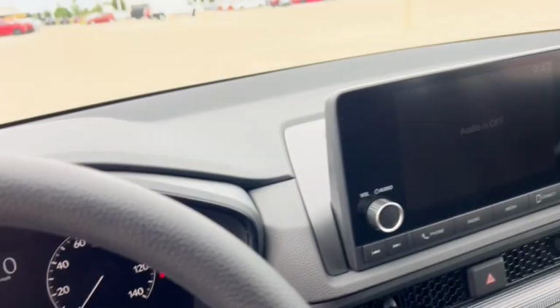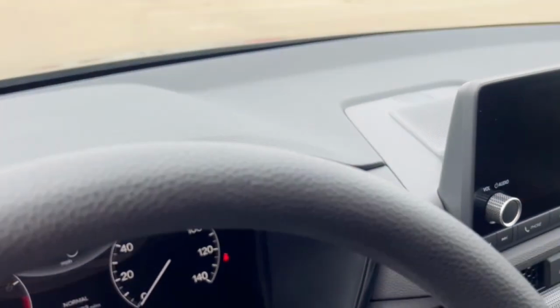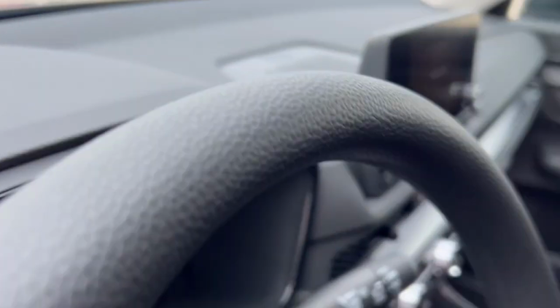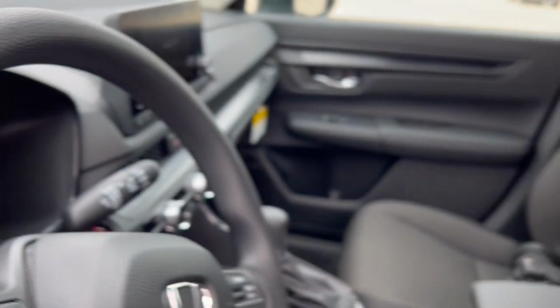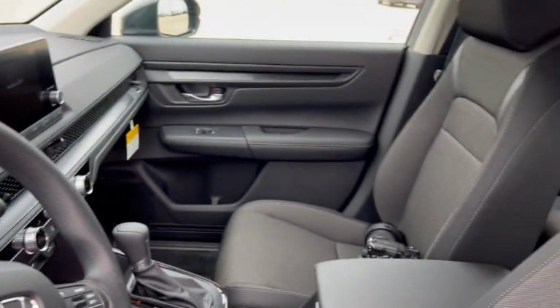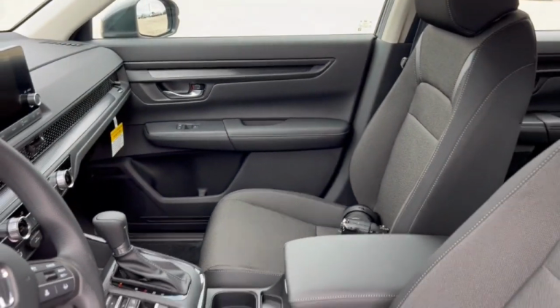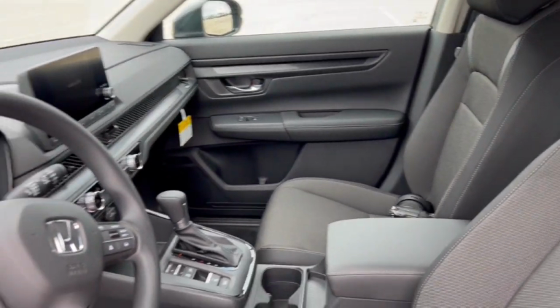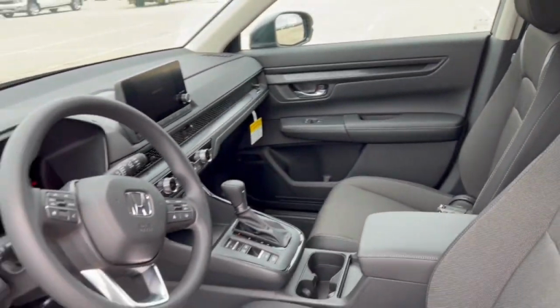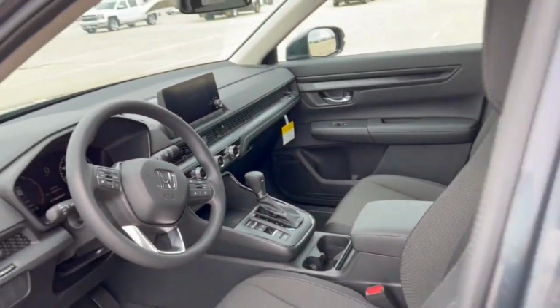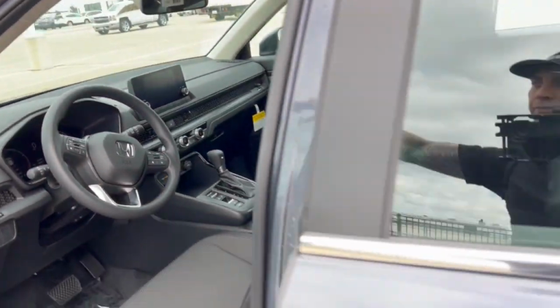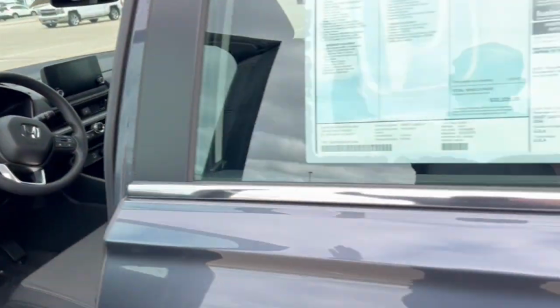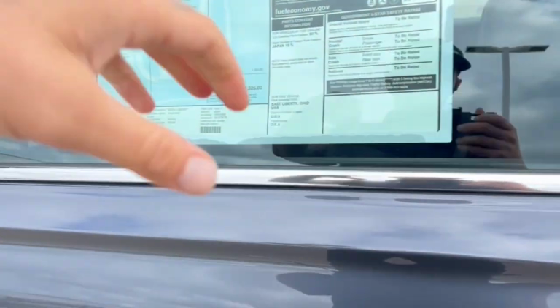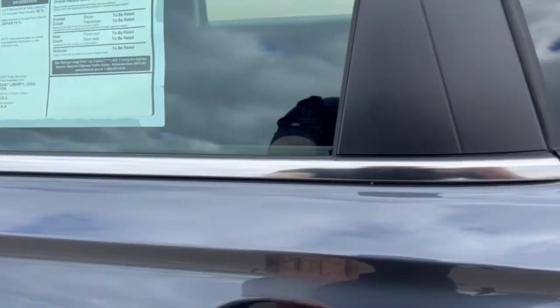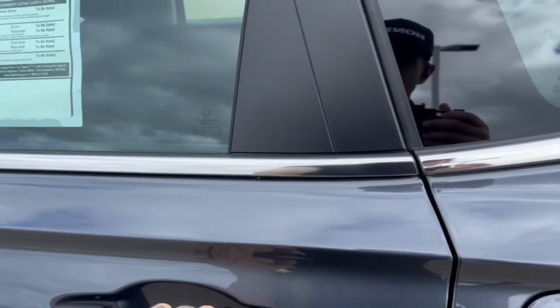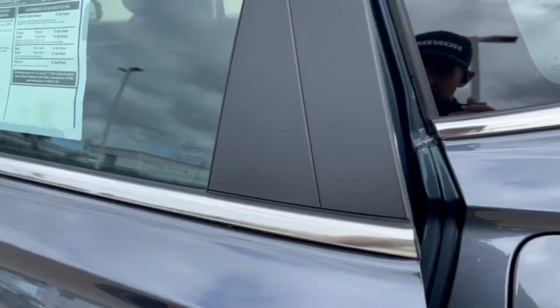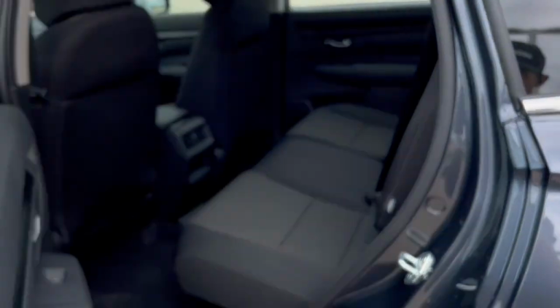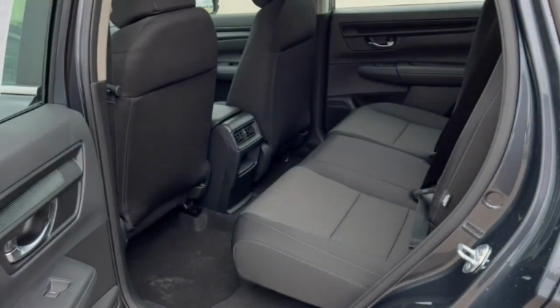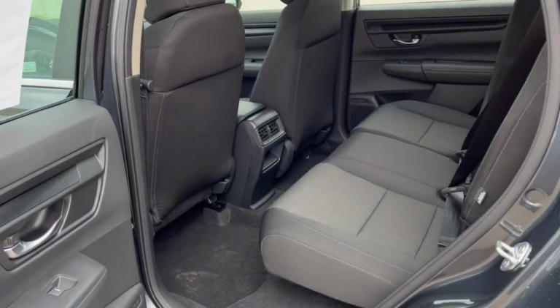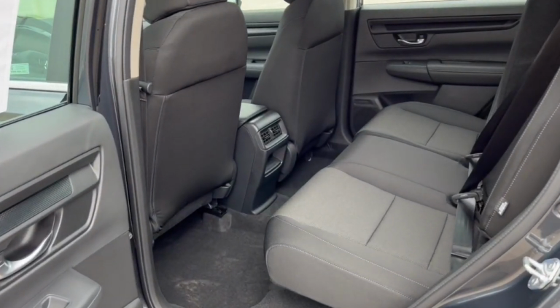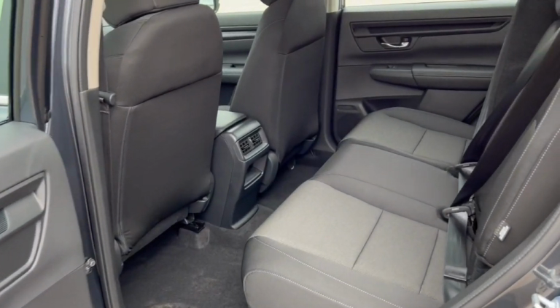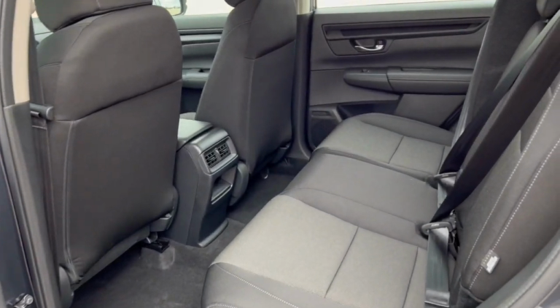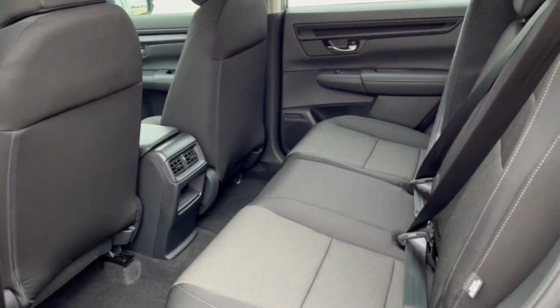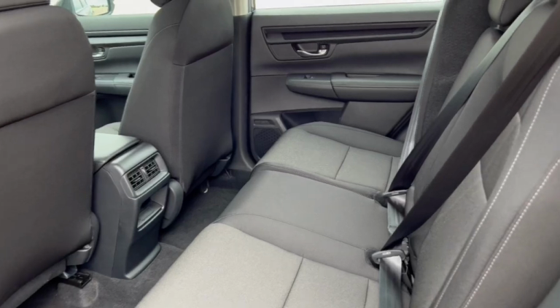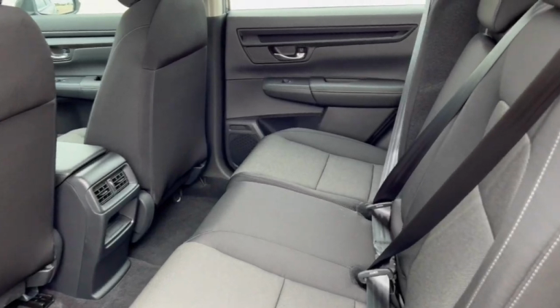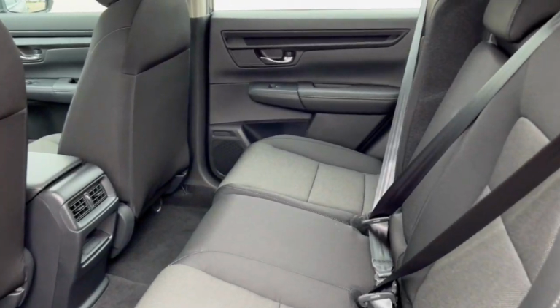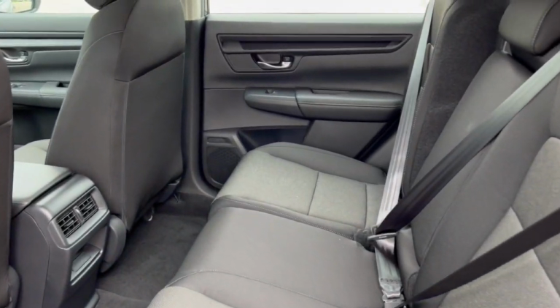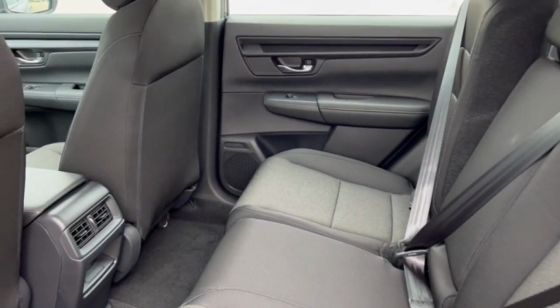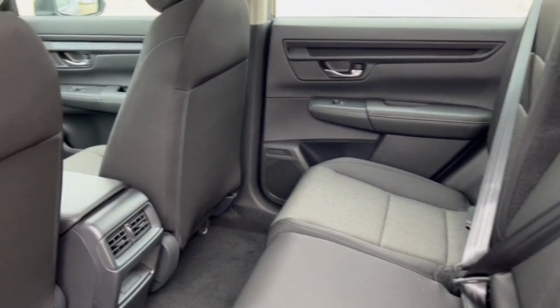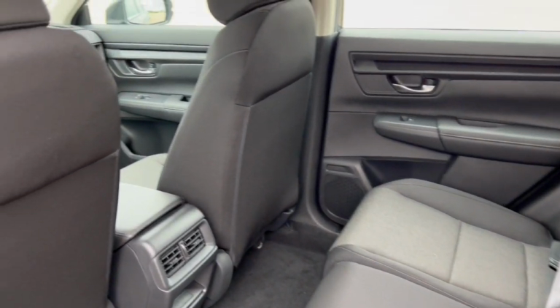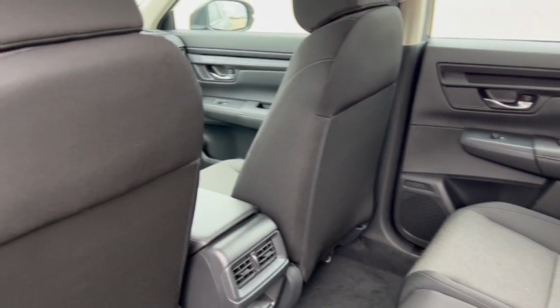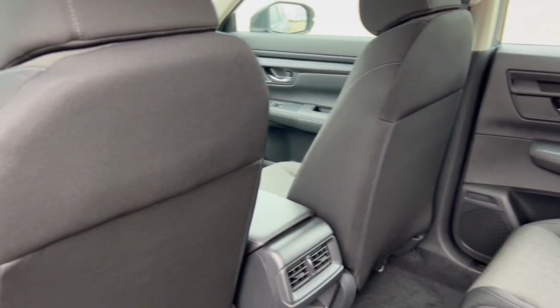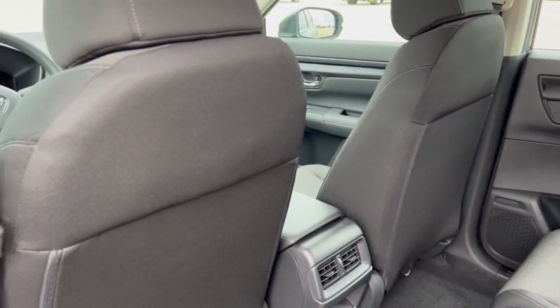It does have adaptive cruise control as well, which is great for when you're cruising on the highway or when you're stuck in traffic. Plenty of space in the back here for rear passengers.